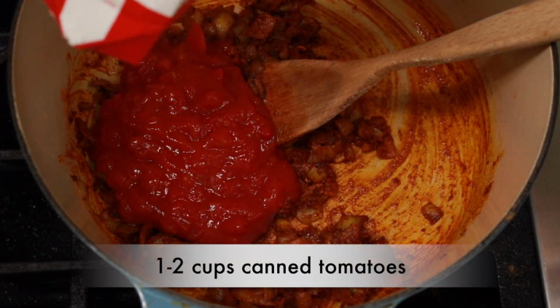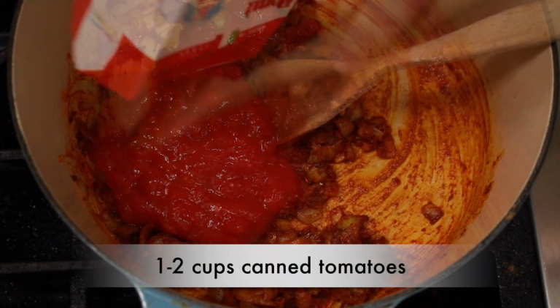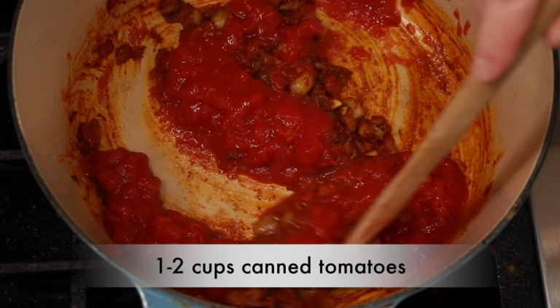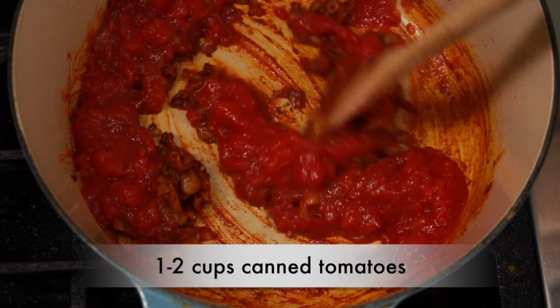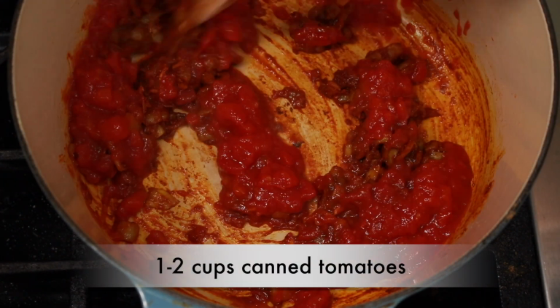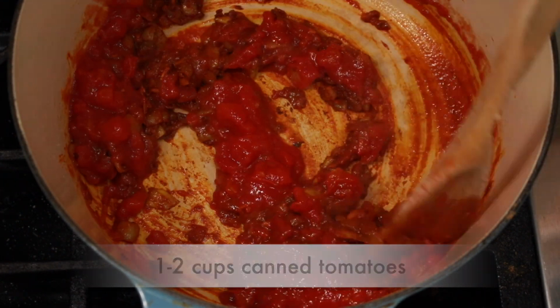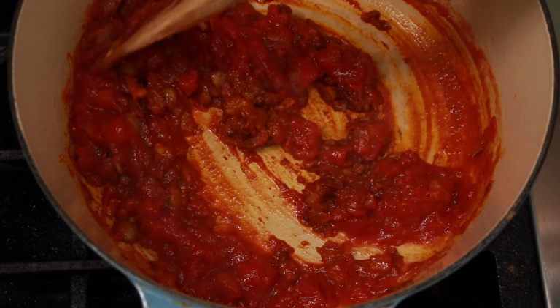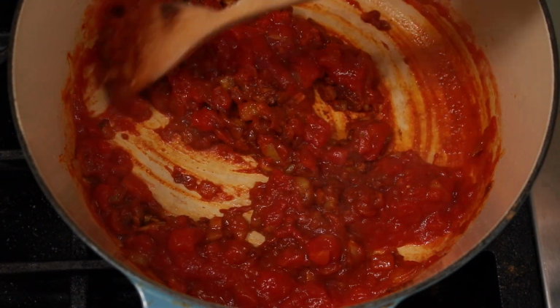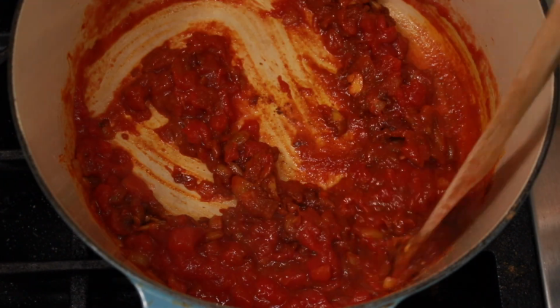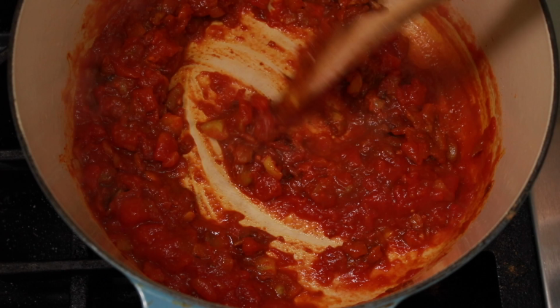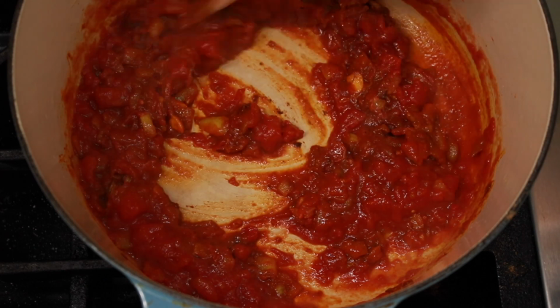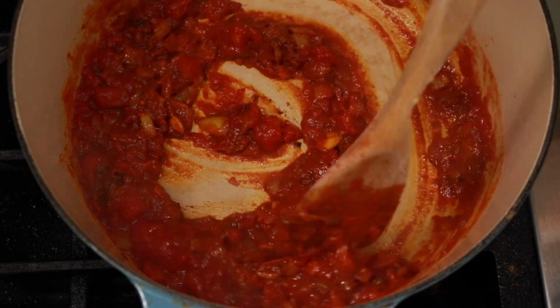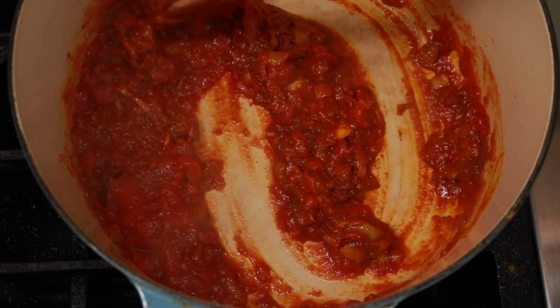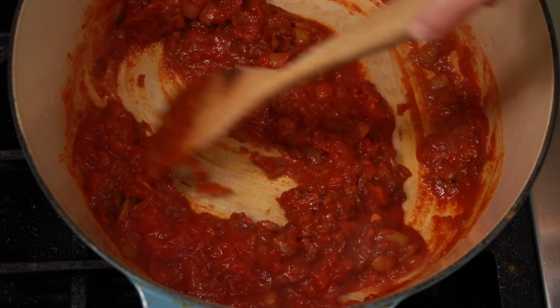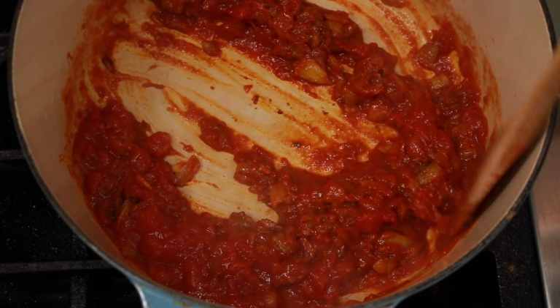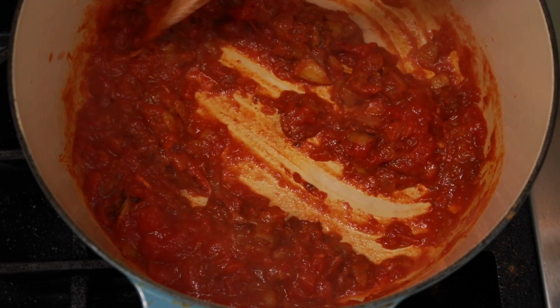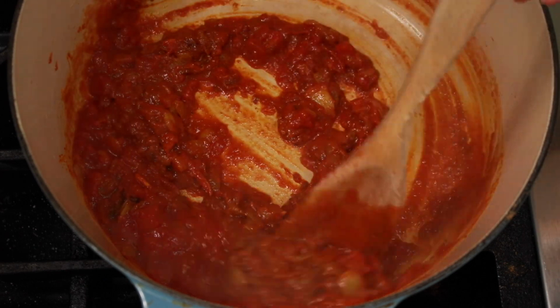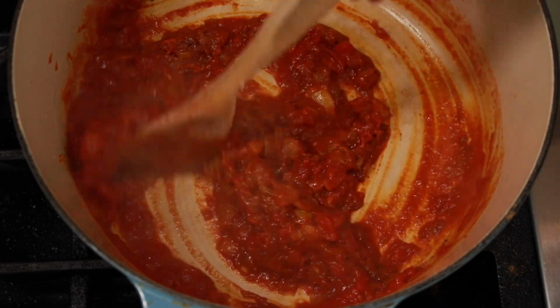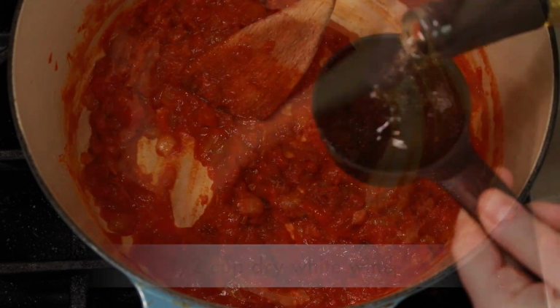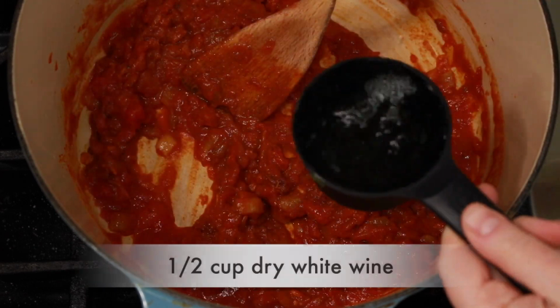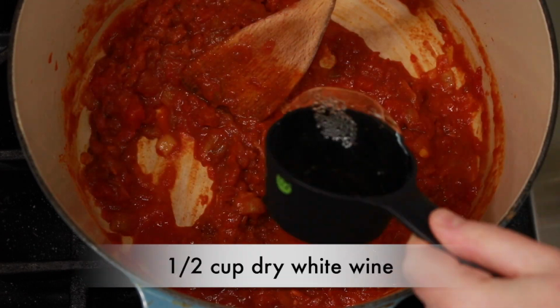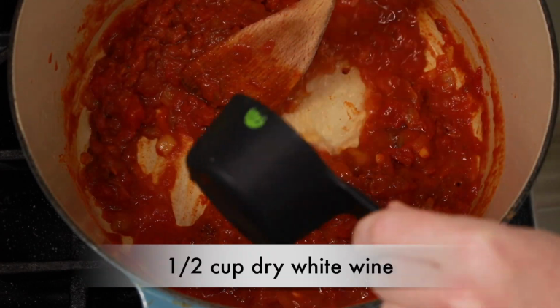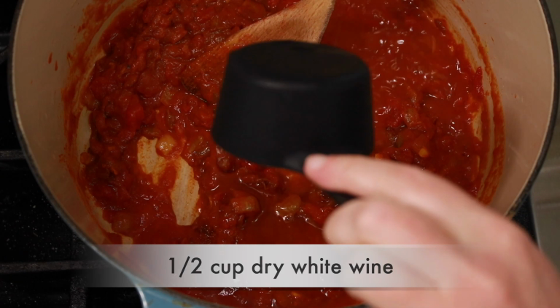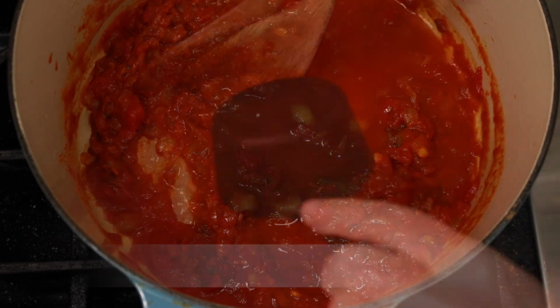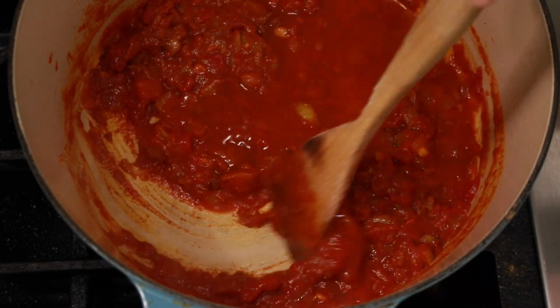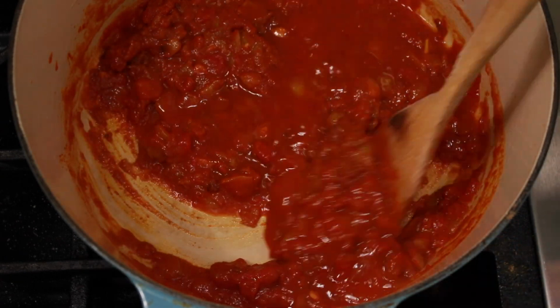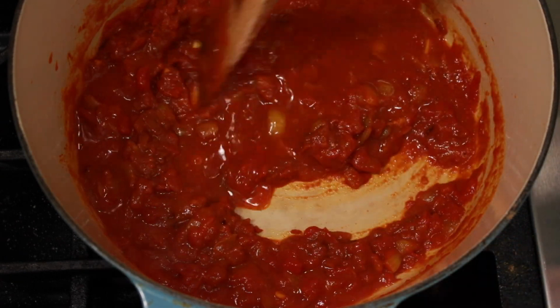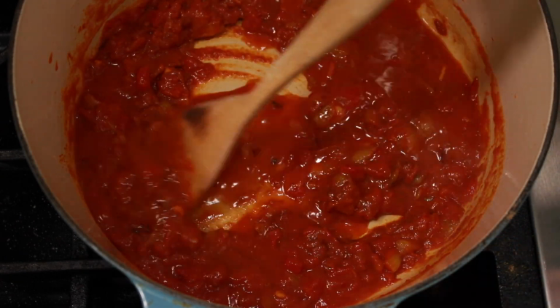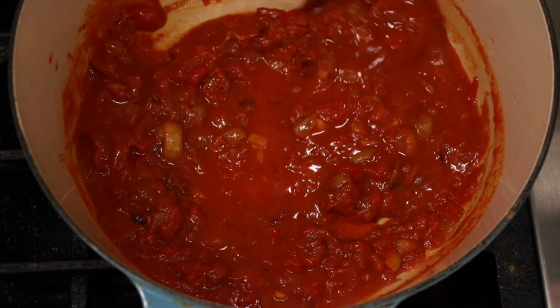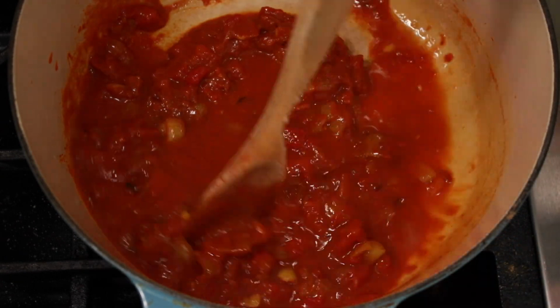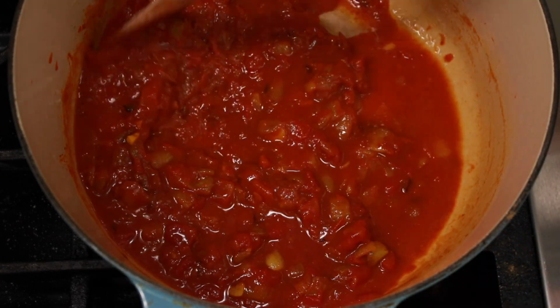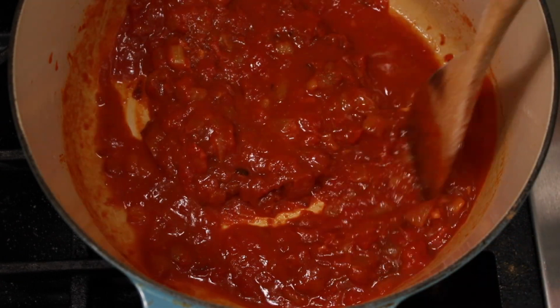Then add 1 to 2 cups of canned tomatoes, or 1 to 2 tablespoons of tomato paste, and half a cup of dry white wine. Stir everything together and let it come to a simmer.